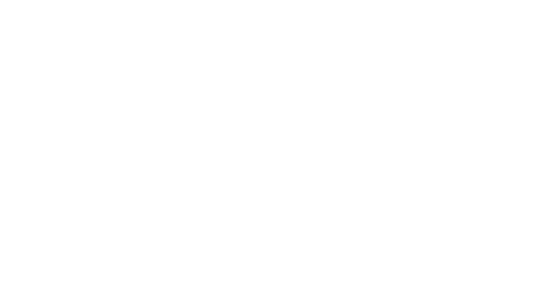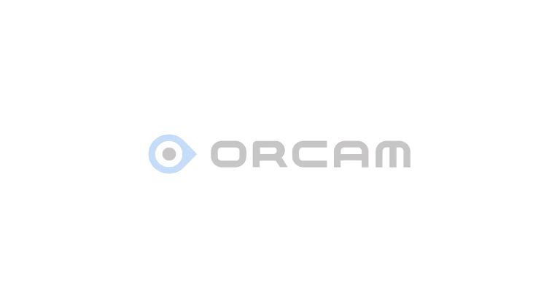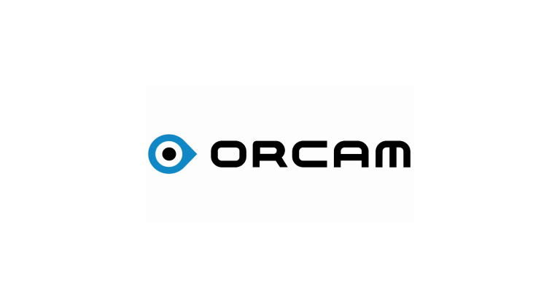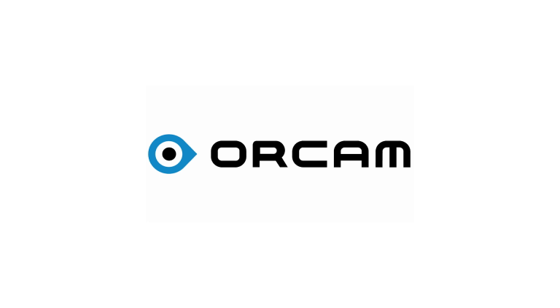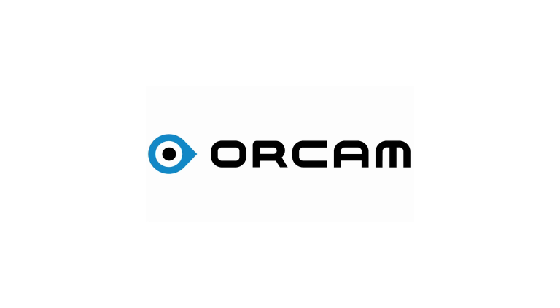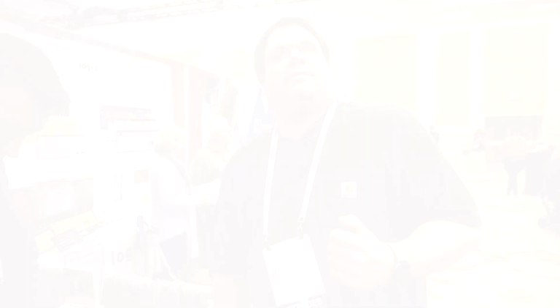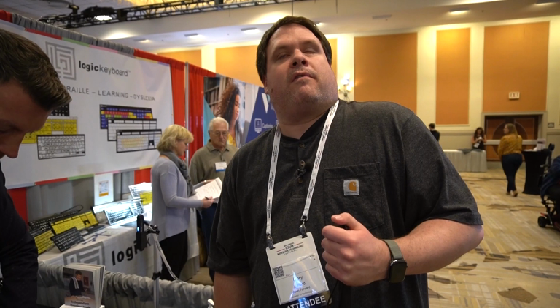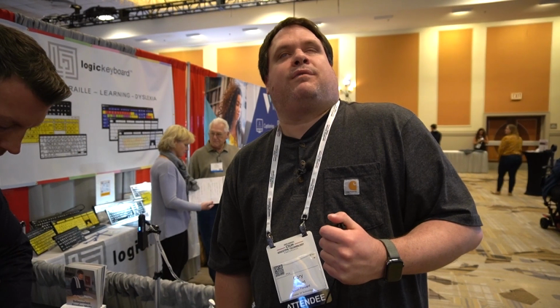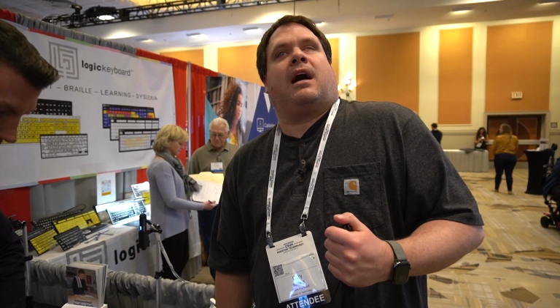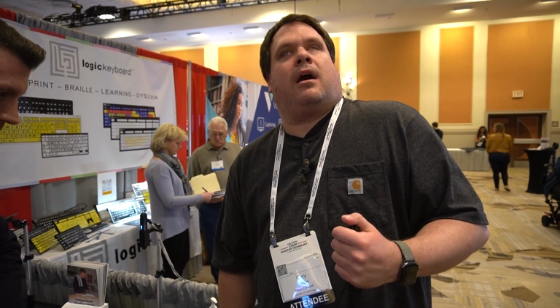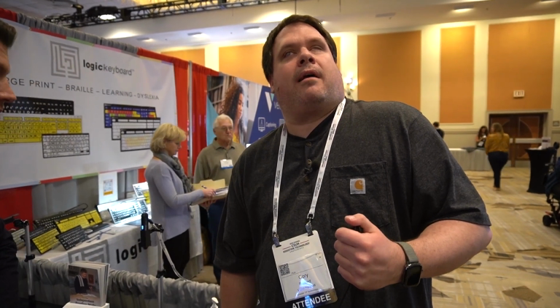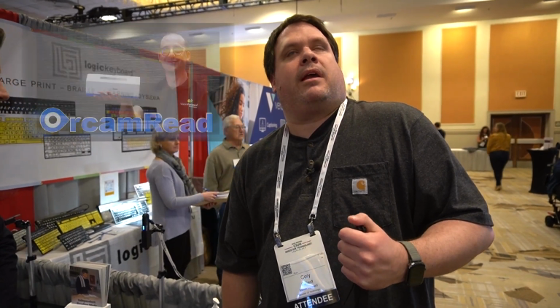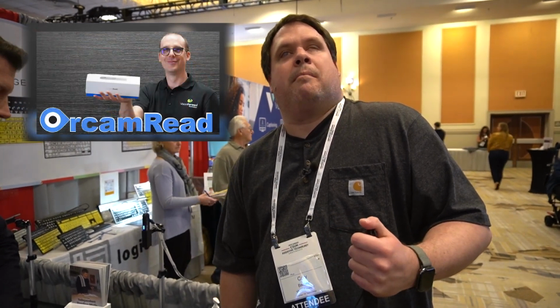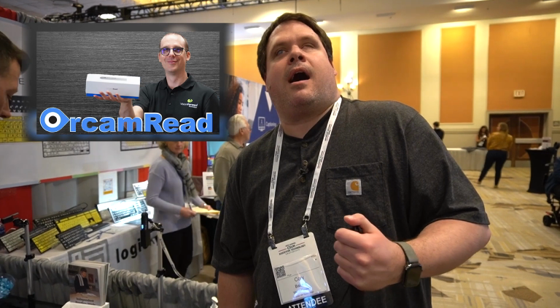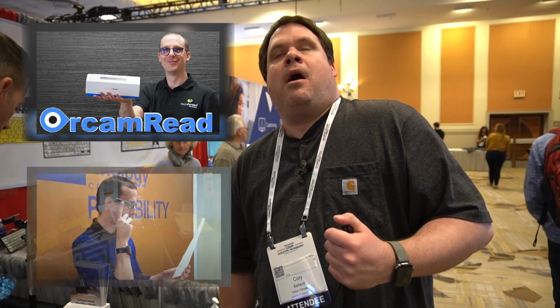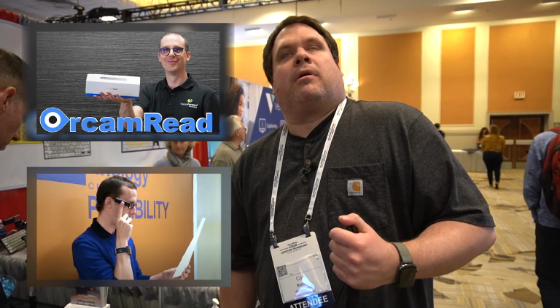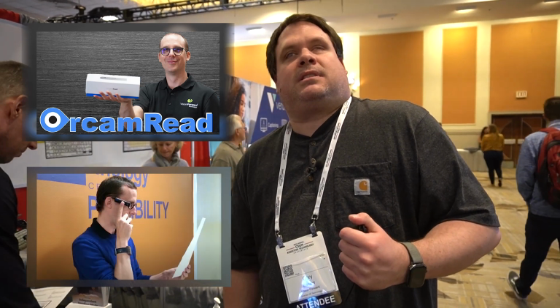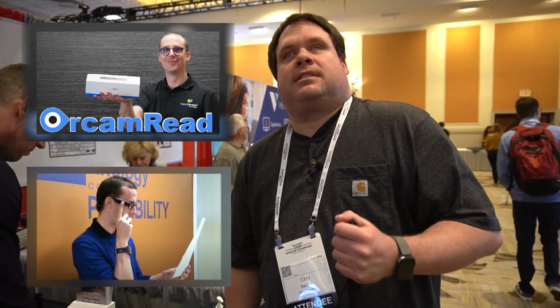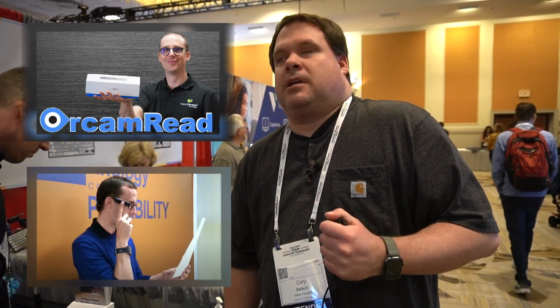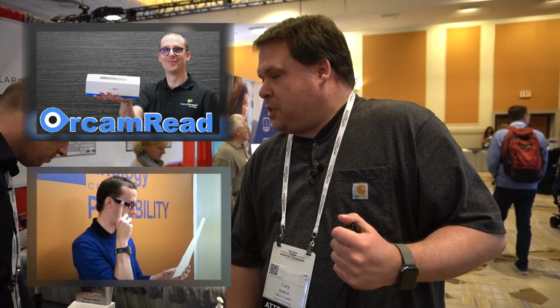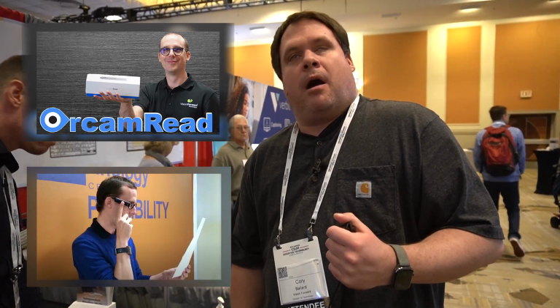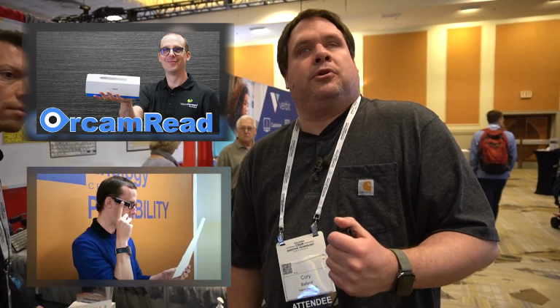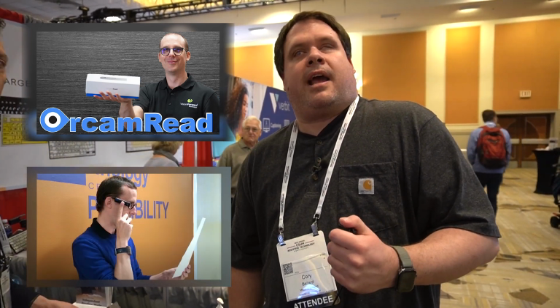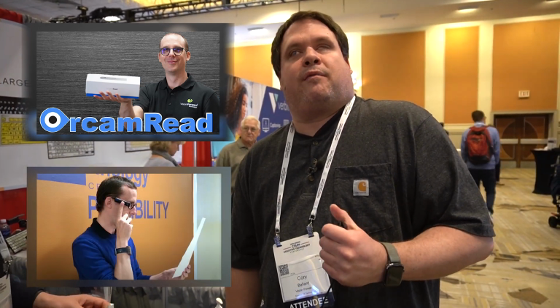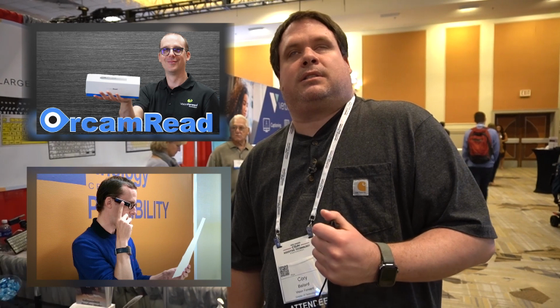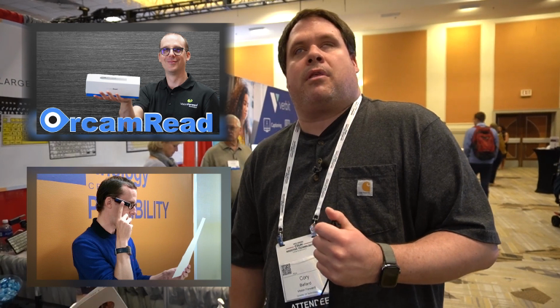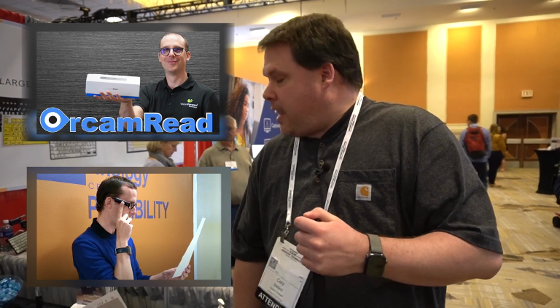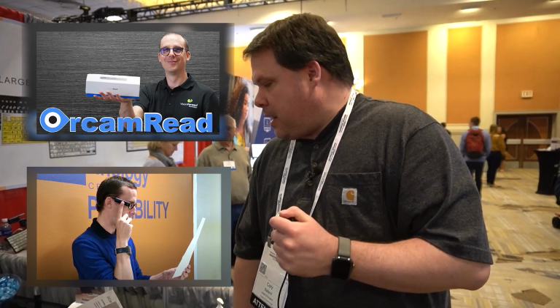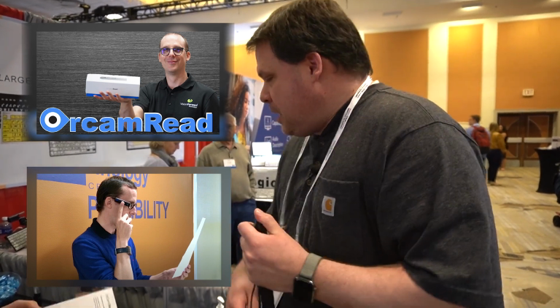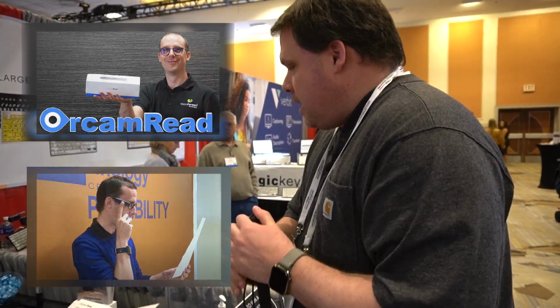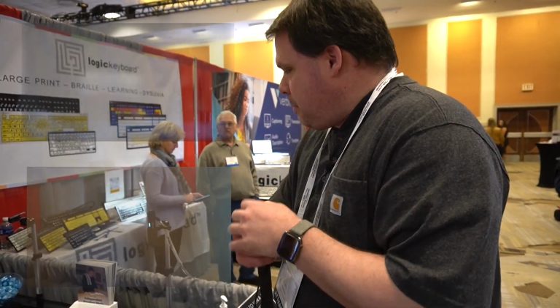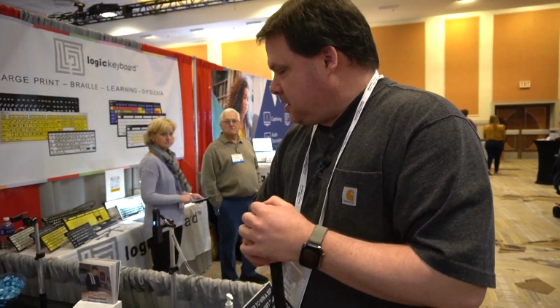We have stopped at the OrCam booth. You may have seen some of our past videos on the OrCam Reed and the MyEye, but we're specifically stopping to talk with Jason about the new stand that they've released for the OrCam Reed. Jason, can you tell us a little bit about the stand?